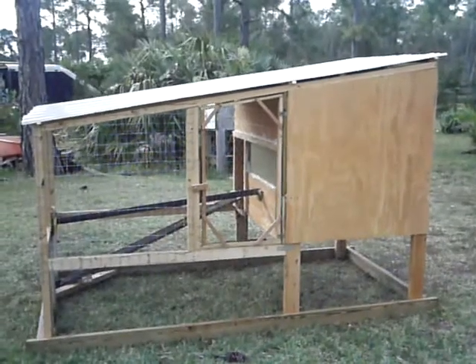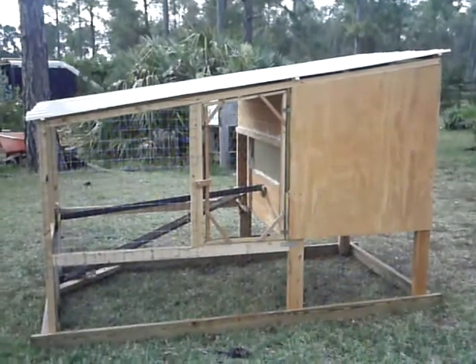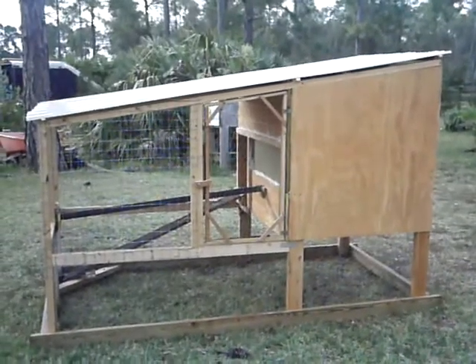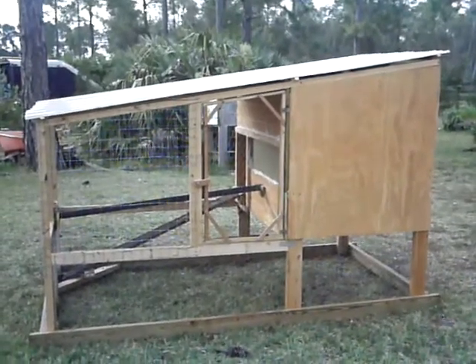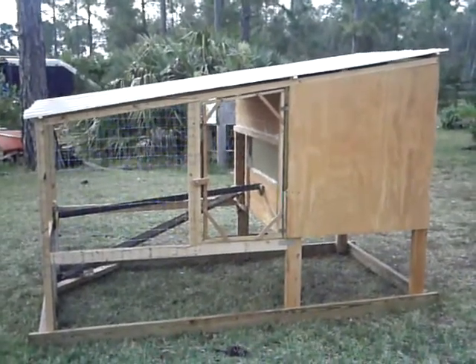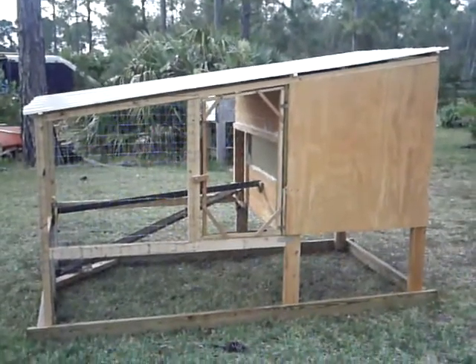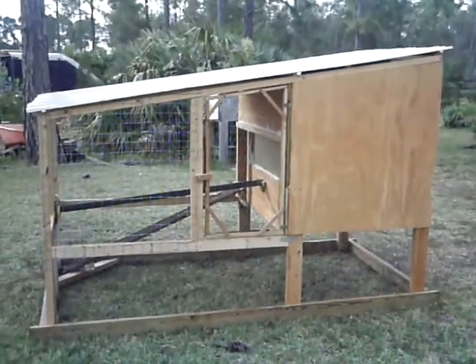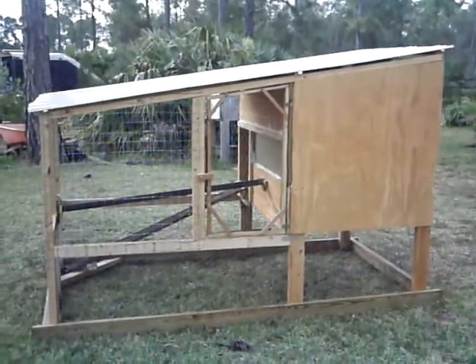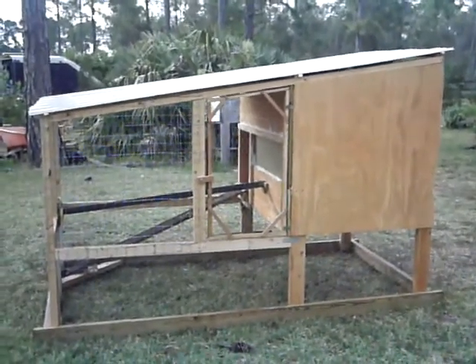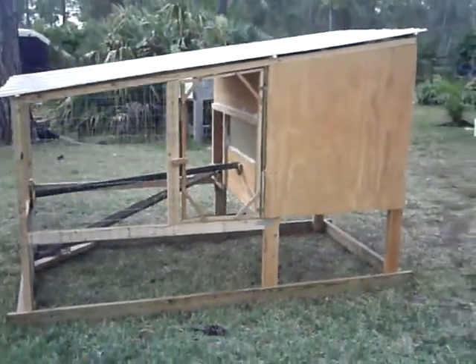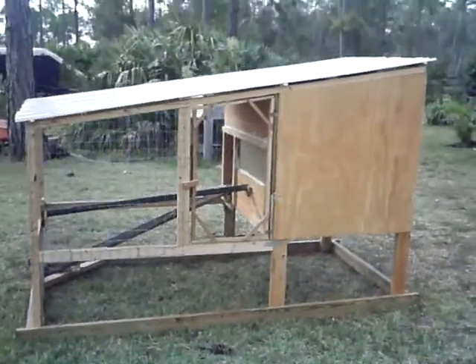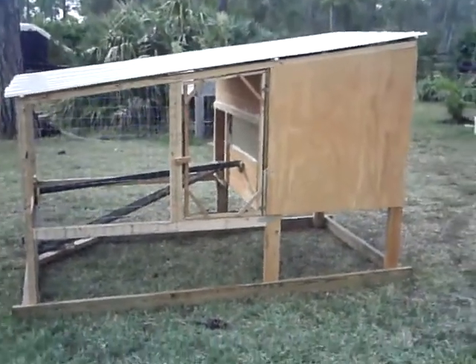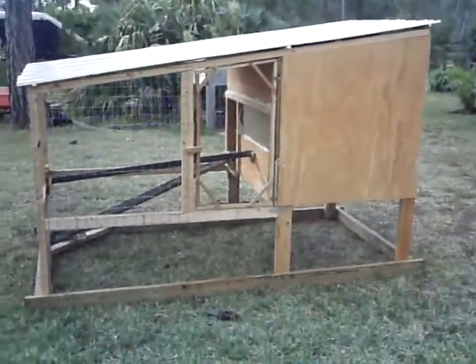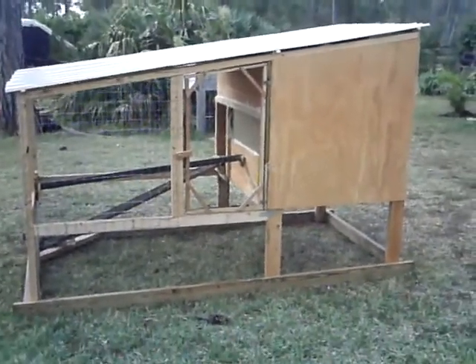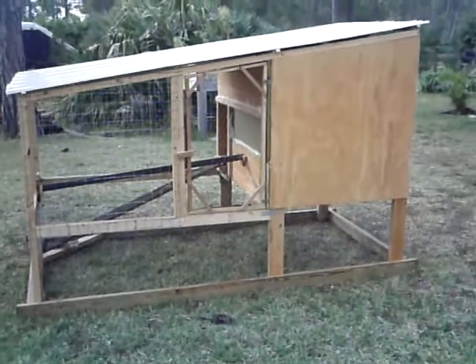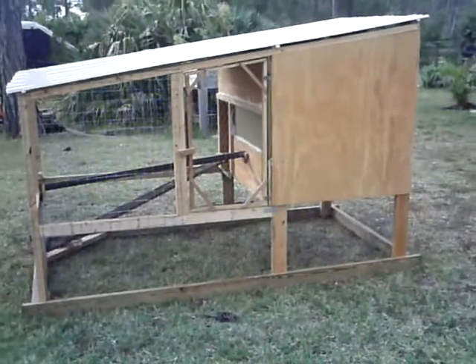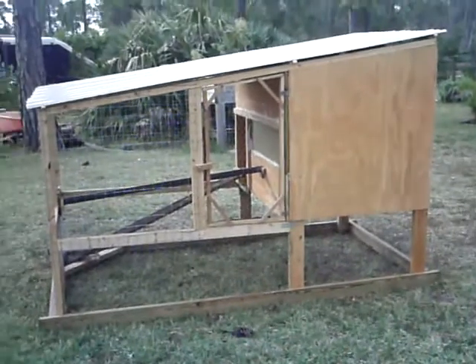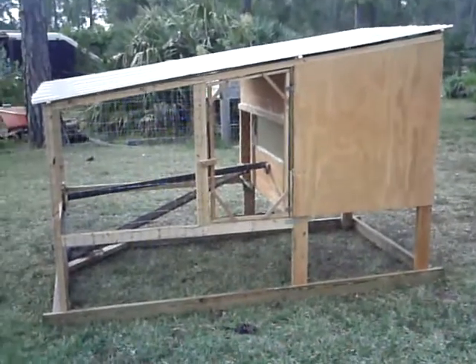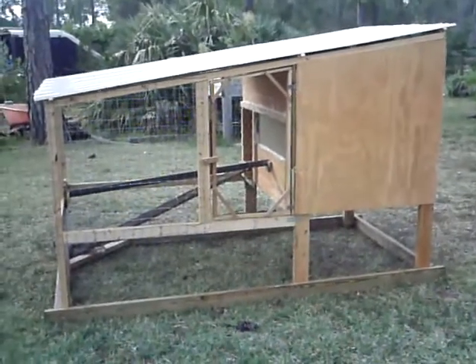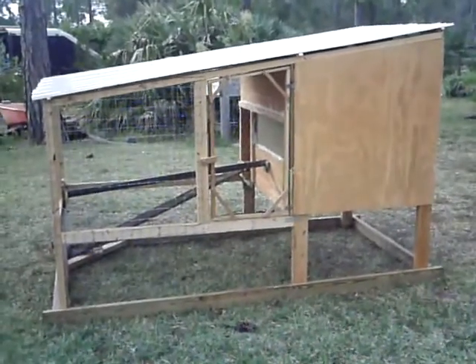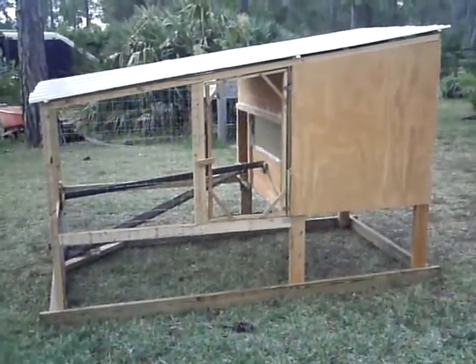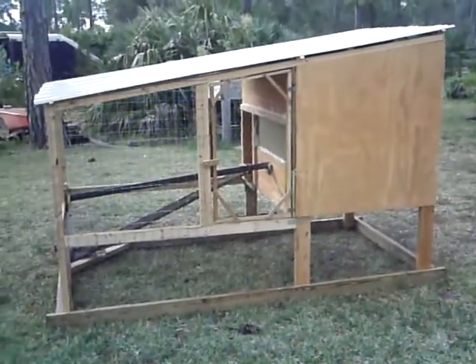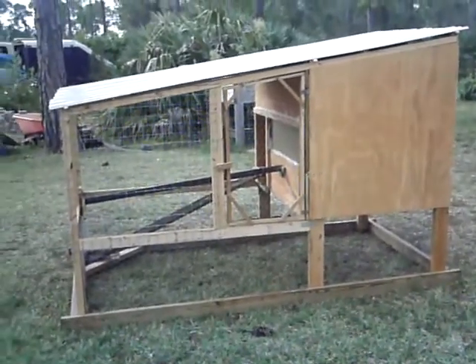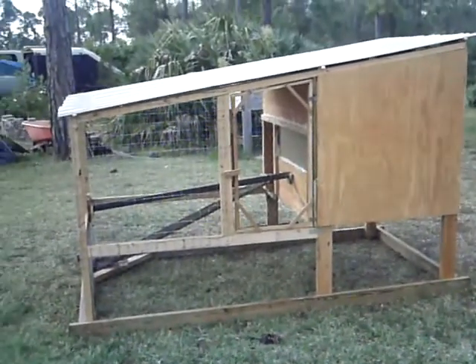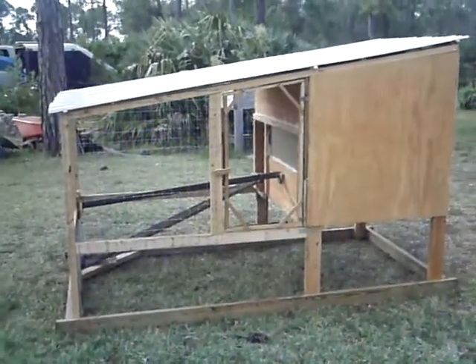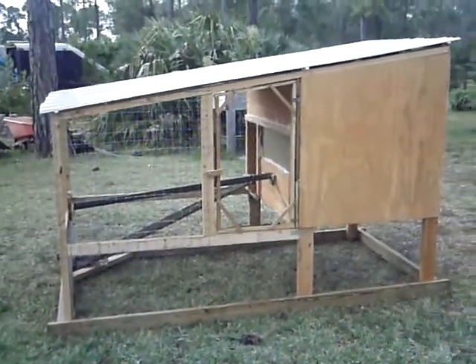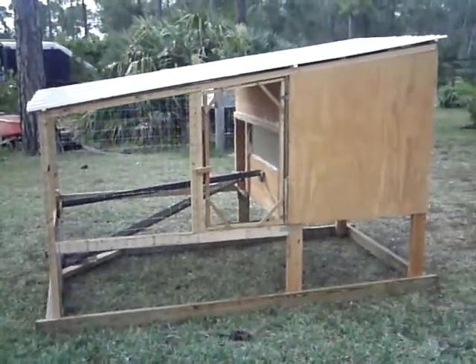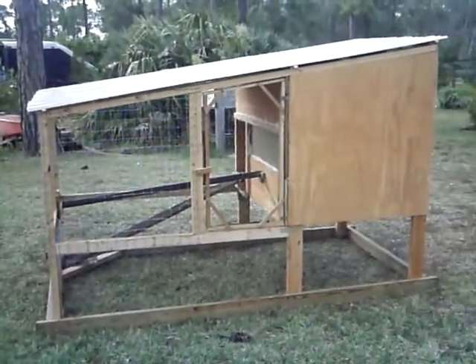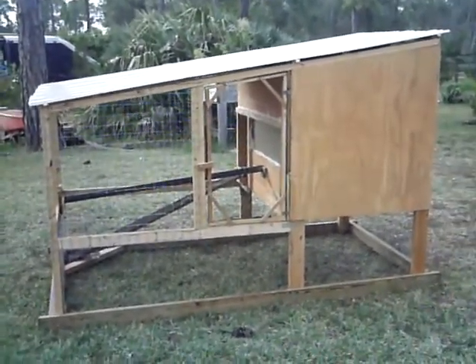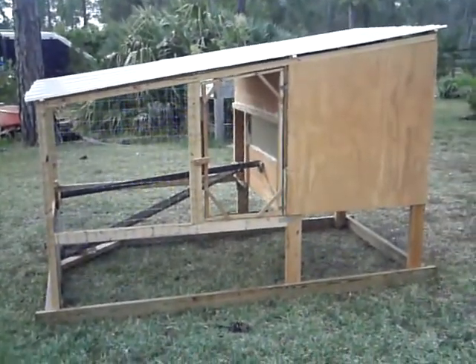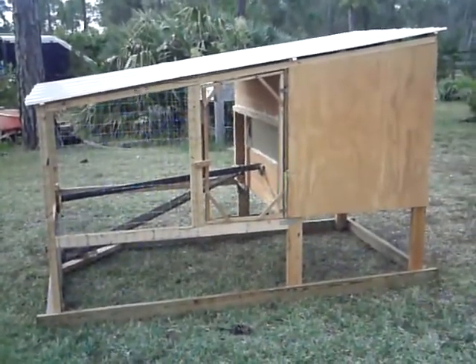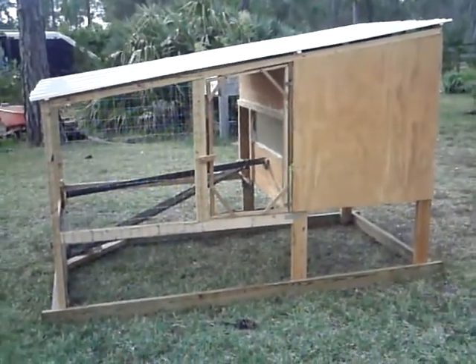Alrighty, there it is. There's the new chicken coop thing I just built with all the wood I had around.